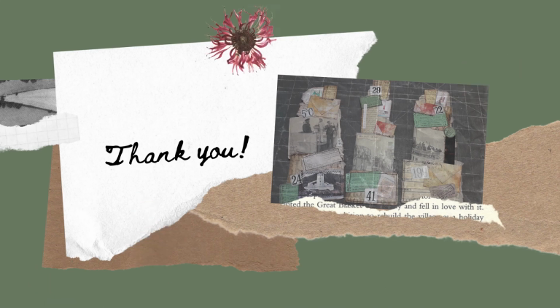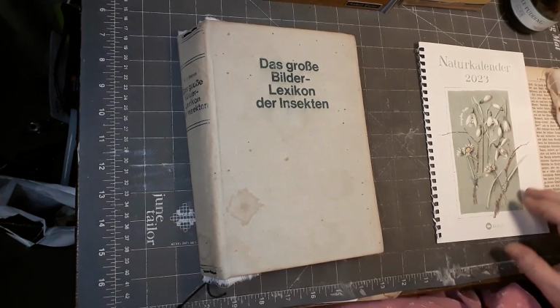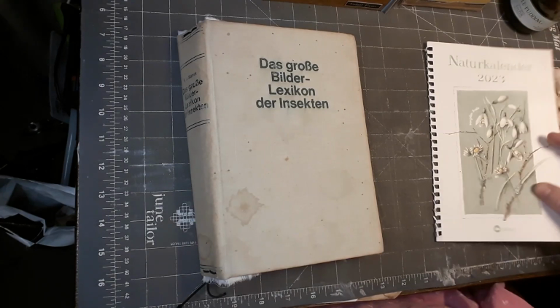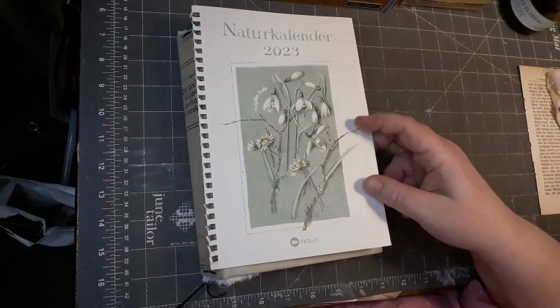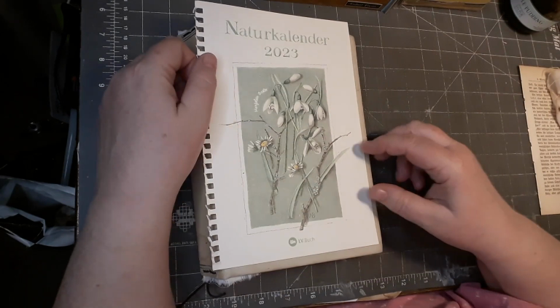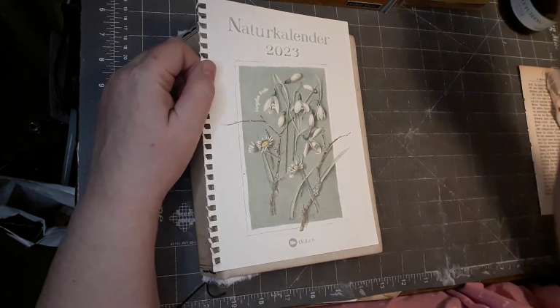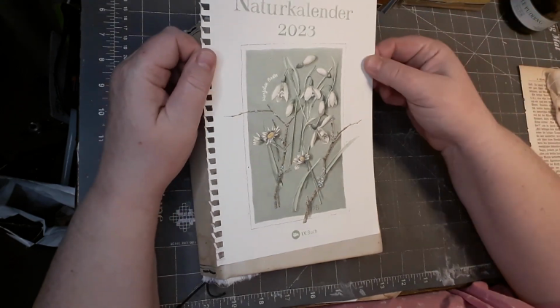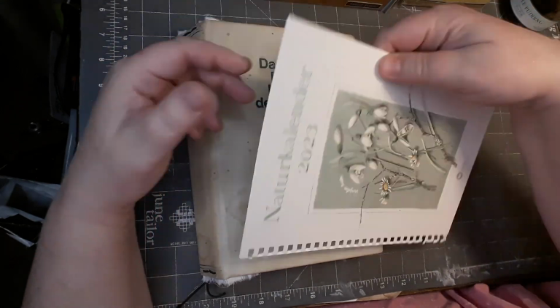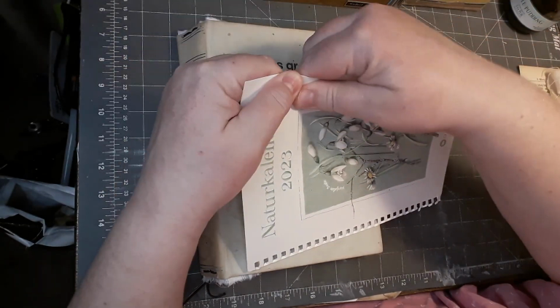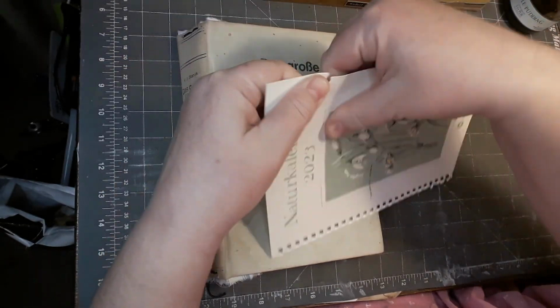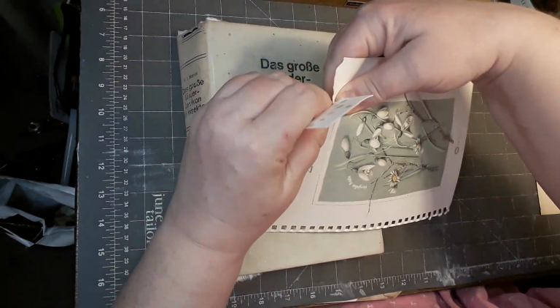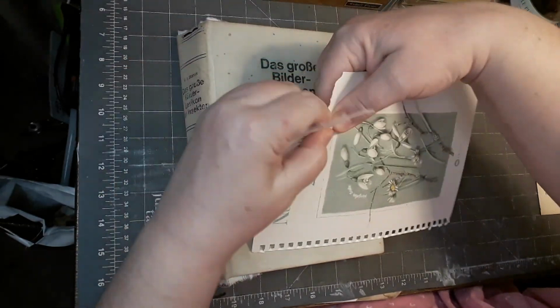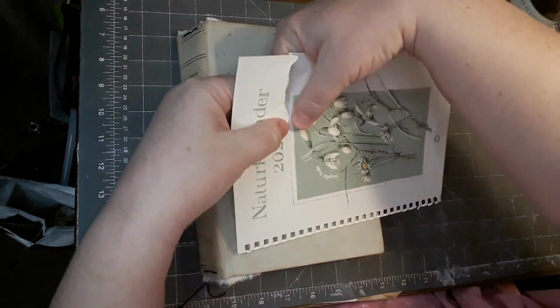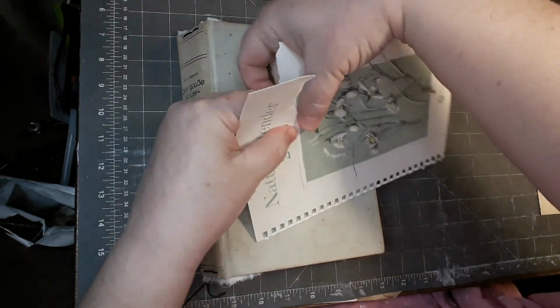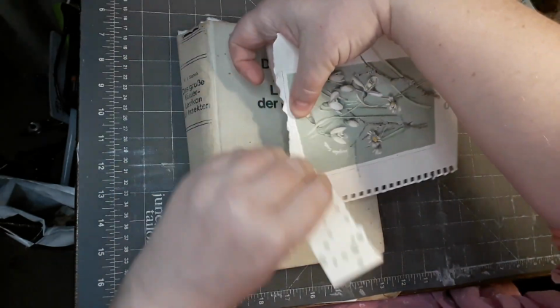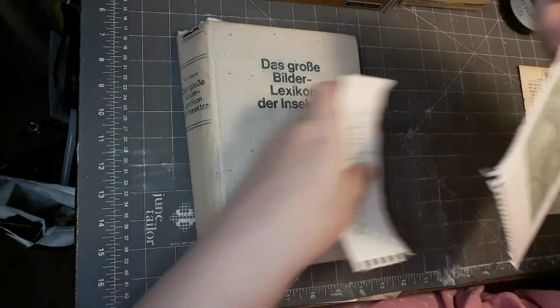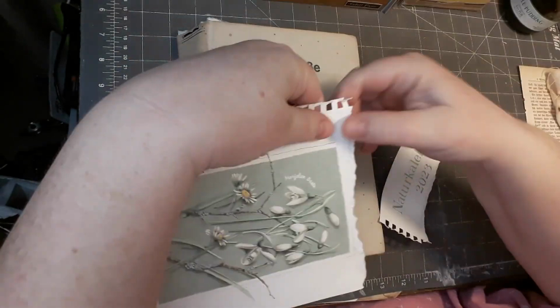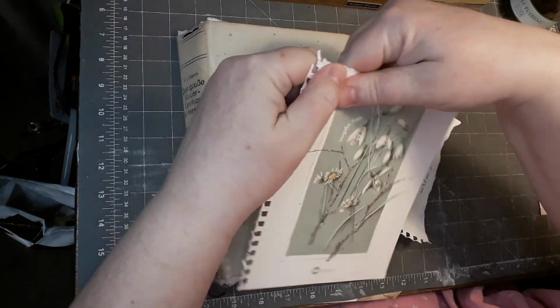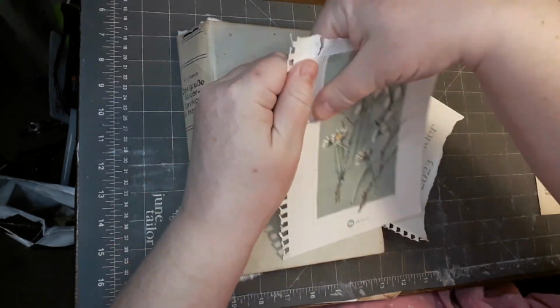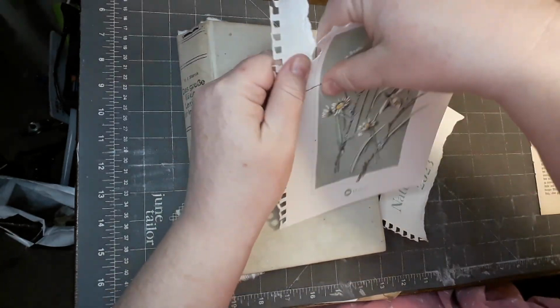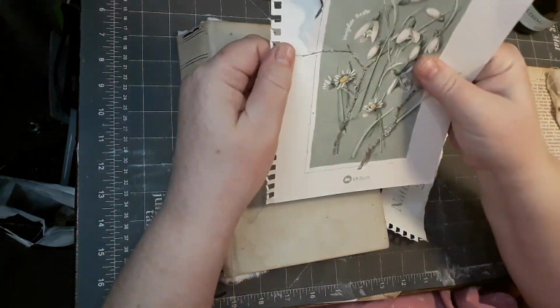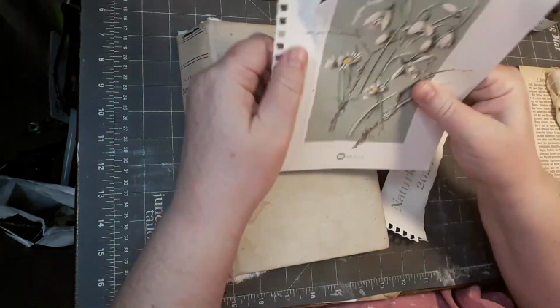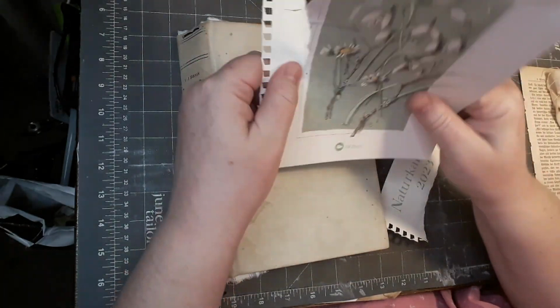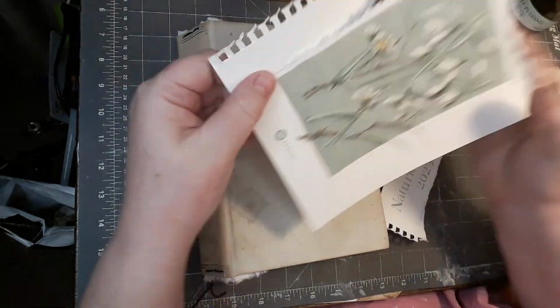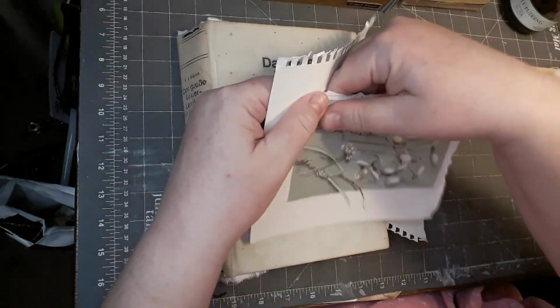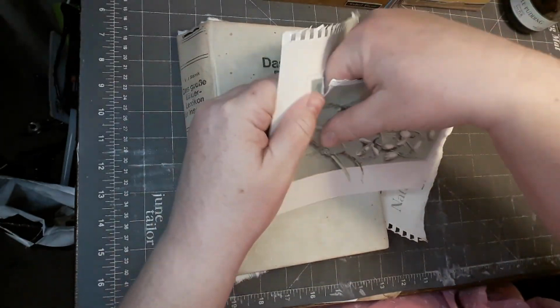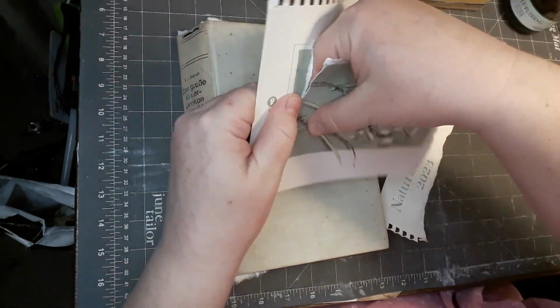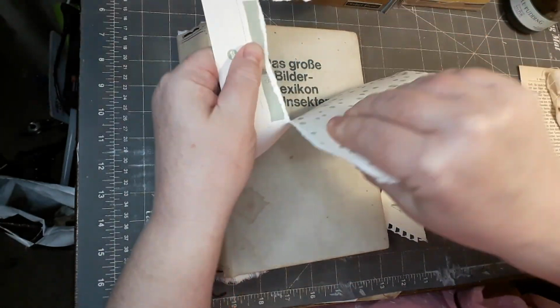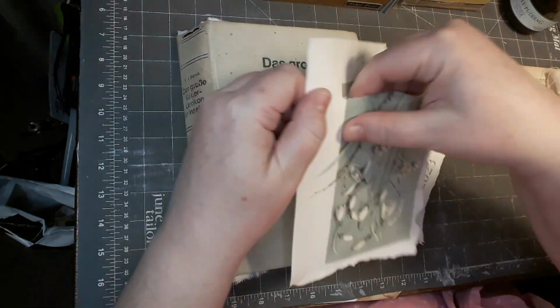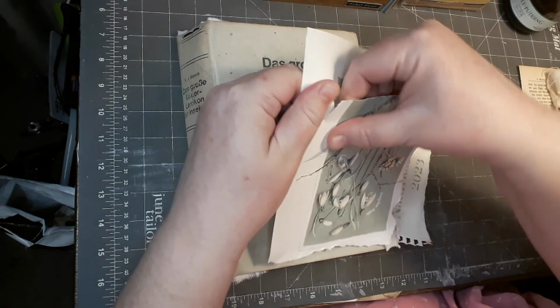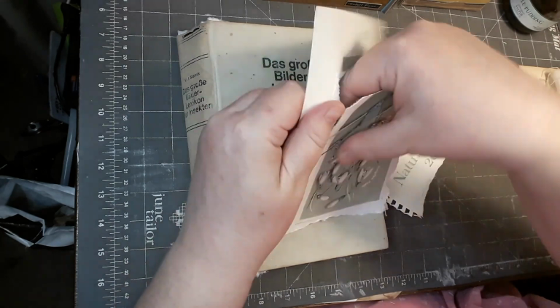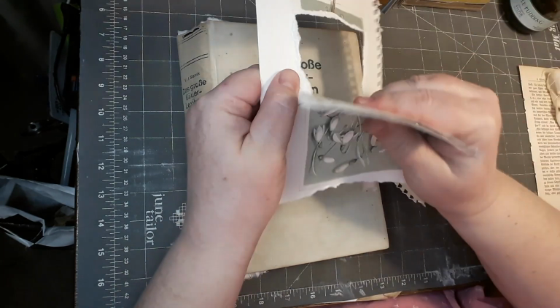Hello, this is Niki from Niki's Crafting Corner. Welcome back to my channel and welcome to episode two of constructing my idea book. In this episode,